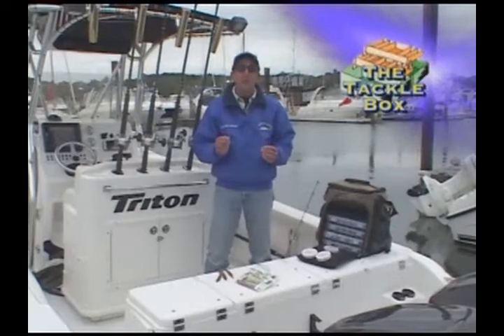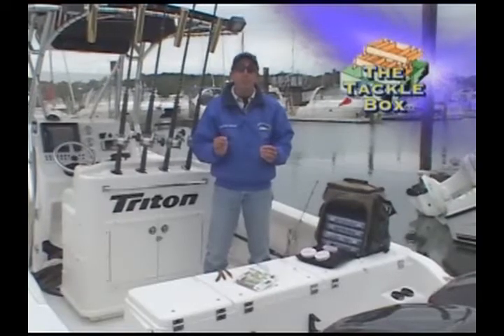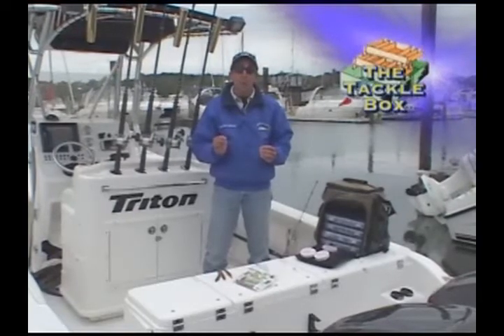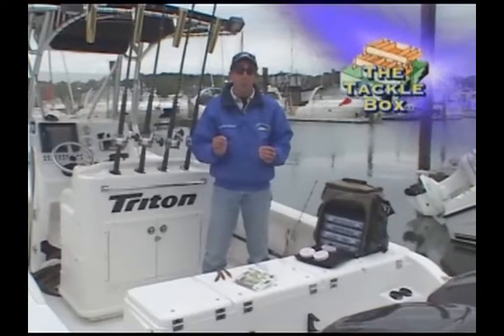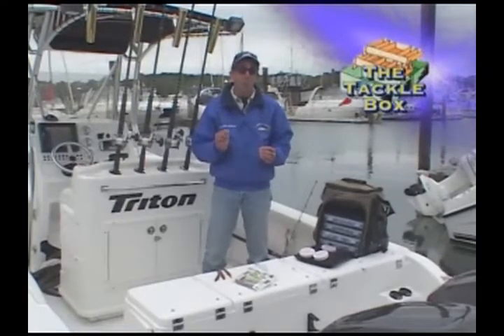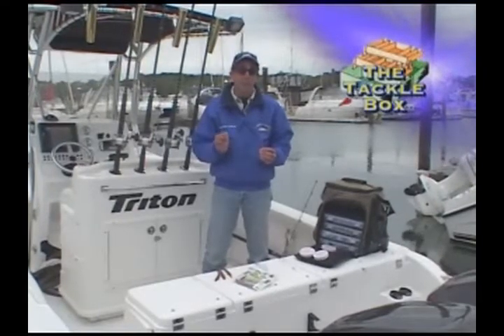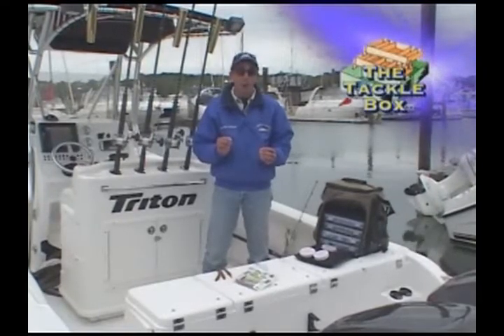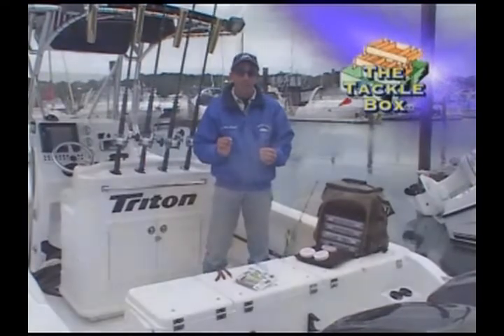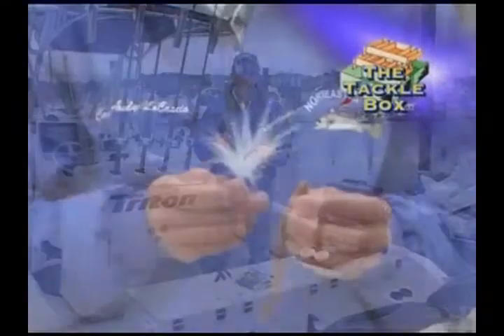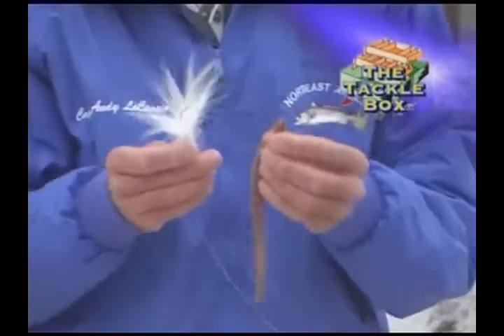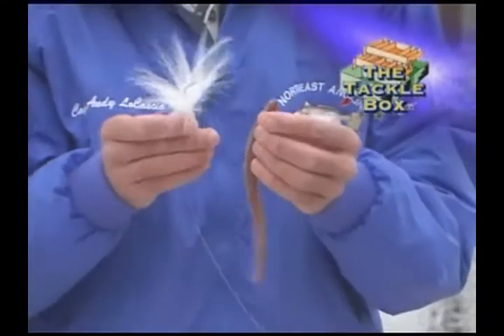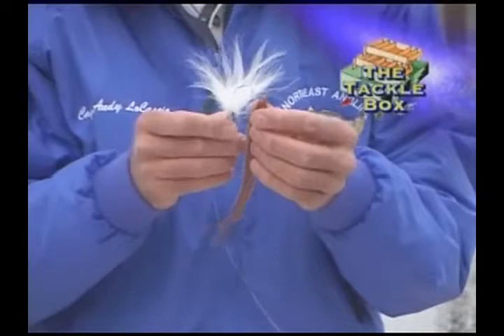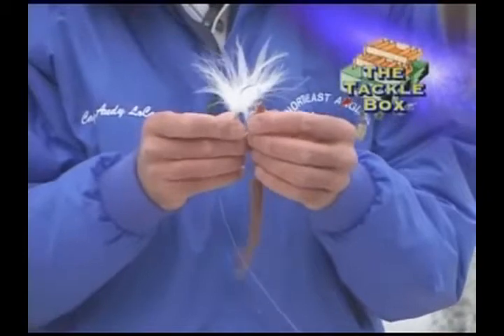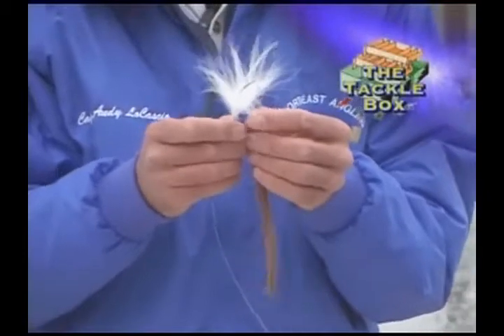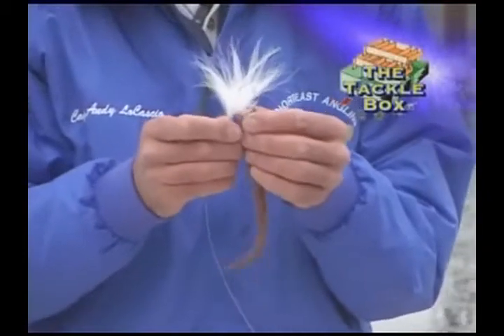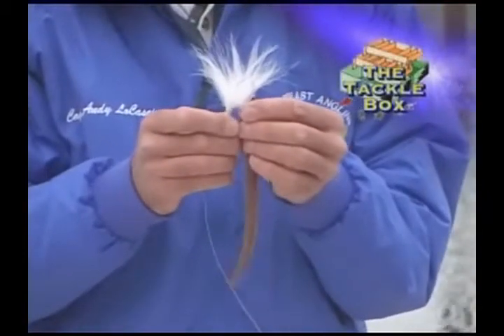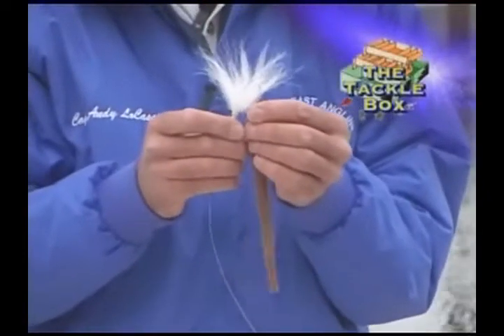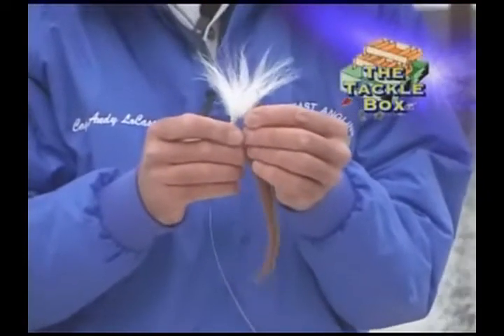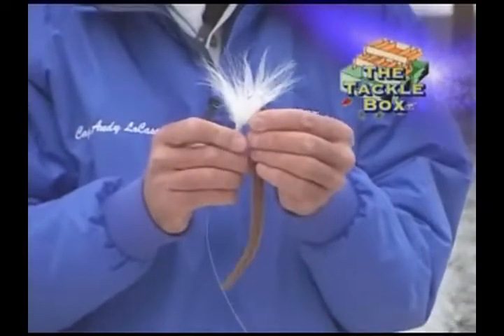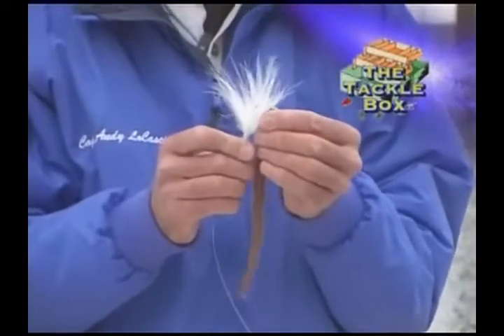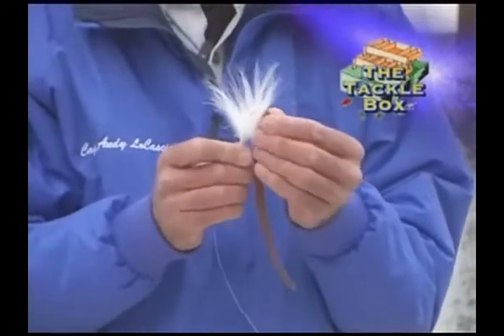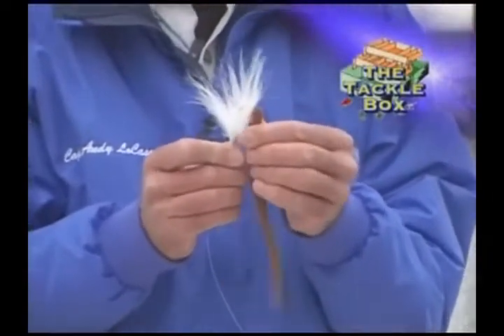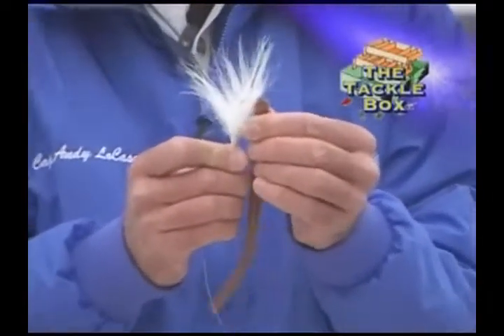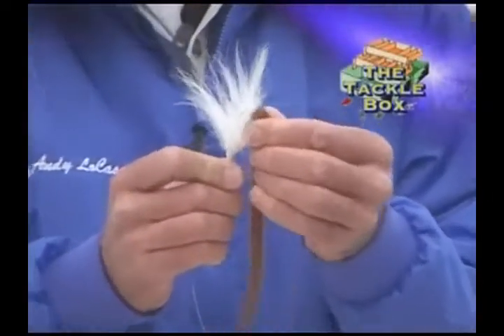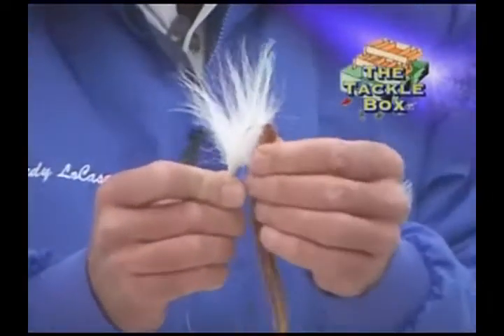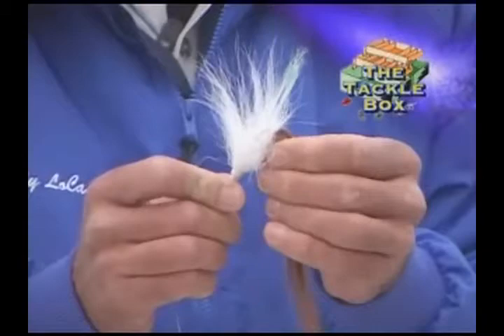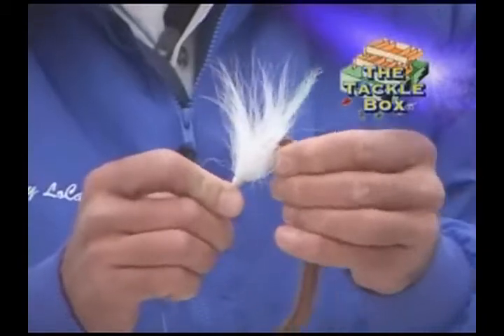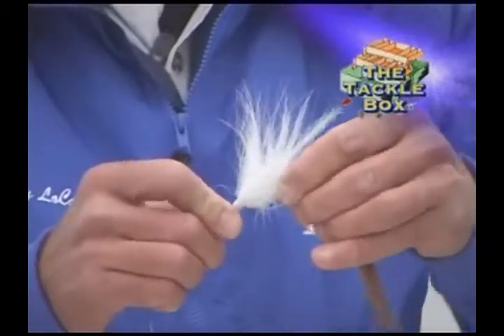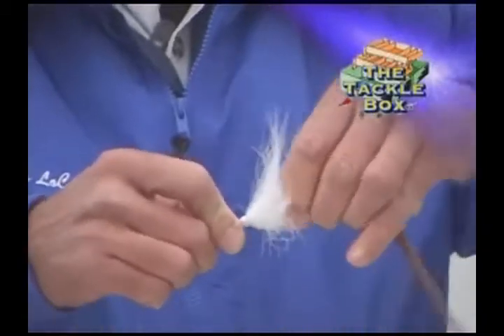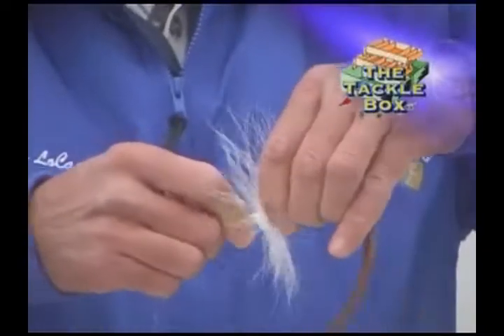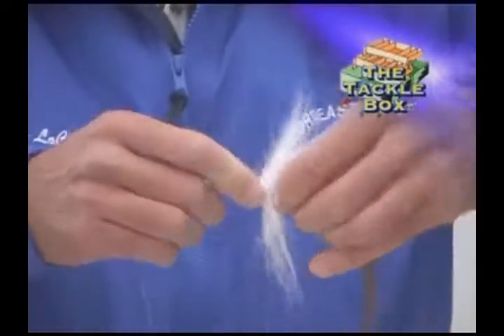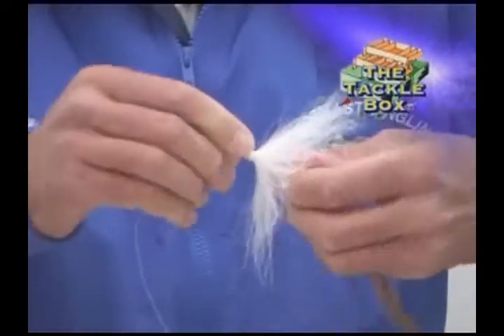It's very important to rig them properly. Thread the top part of the worm onto a half ounce to one ounce bucktail and just slide the worm all the way up onto the hook.